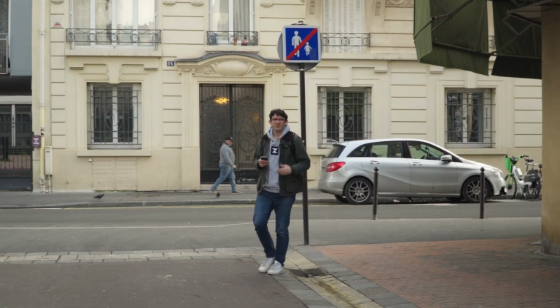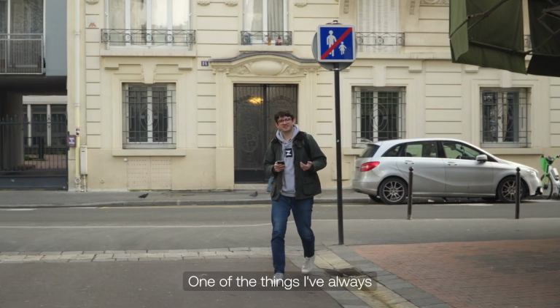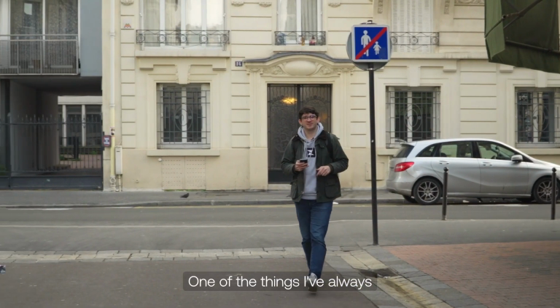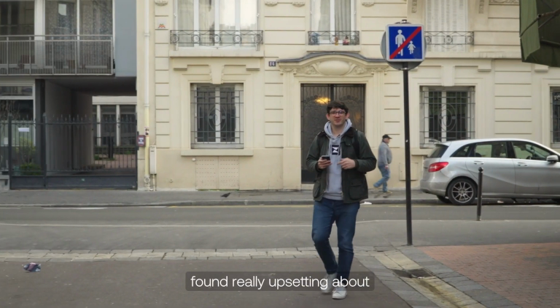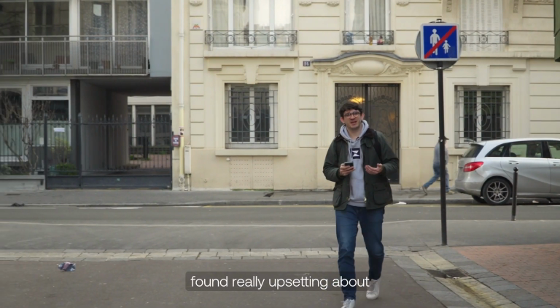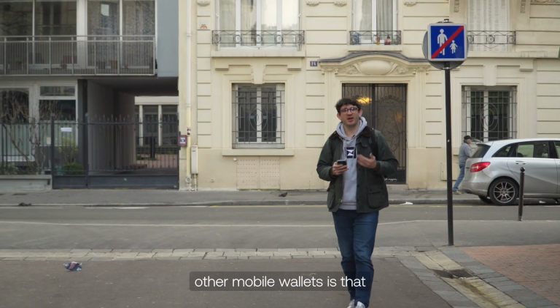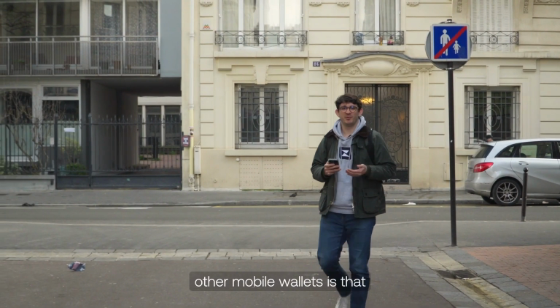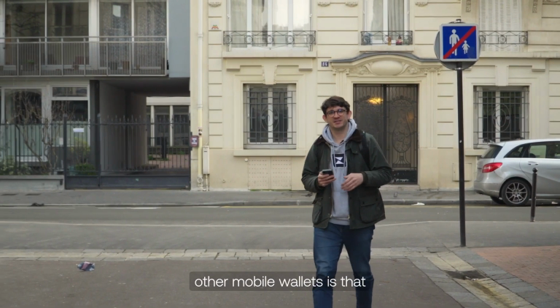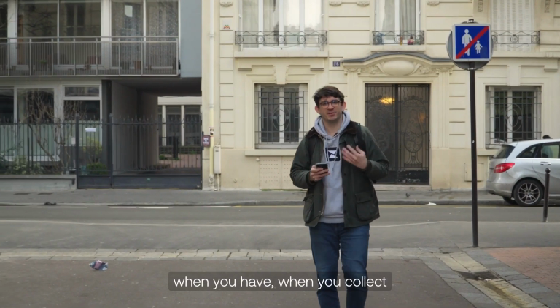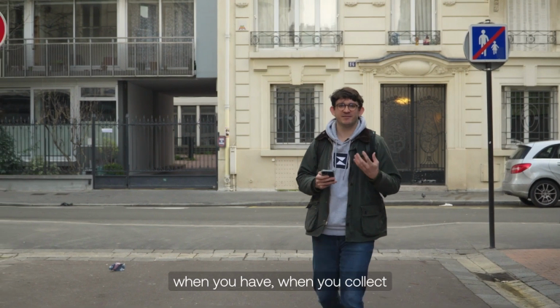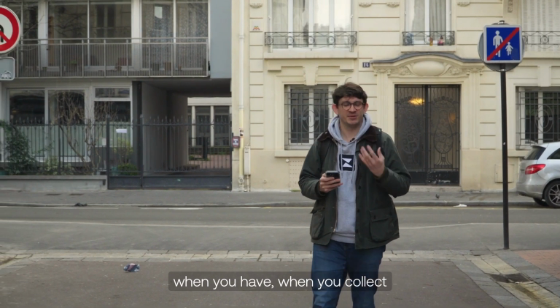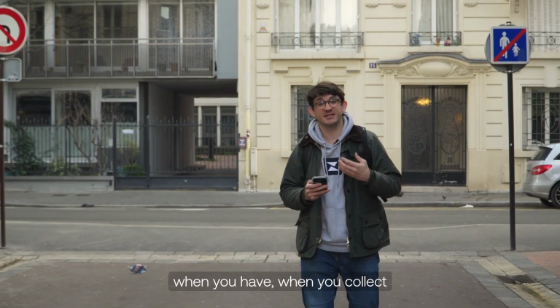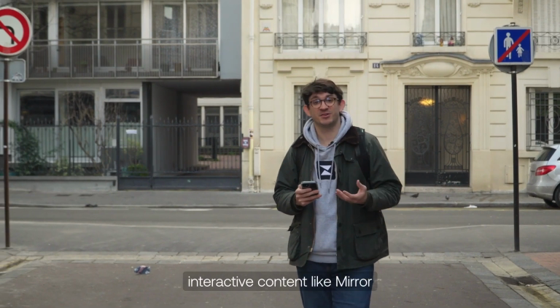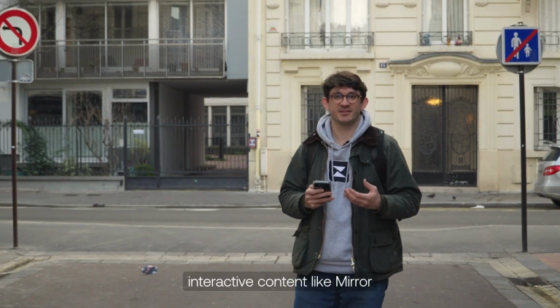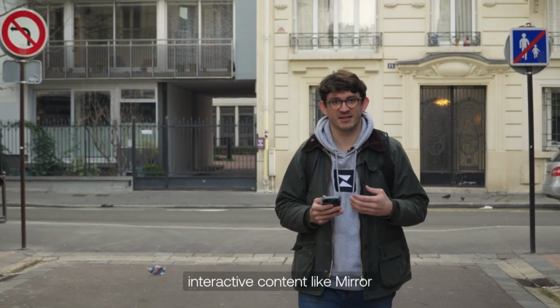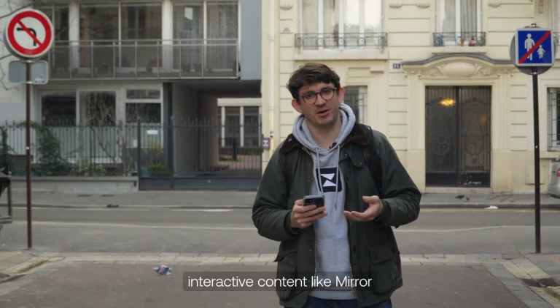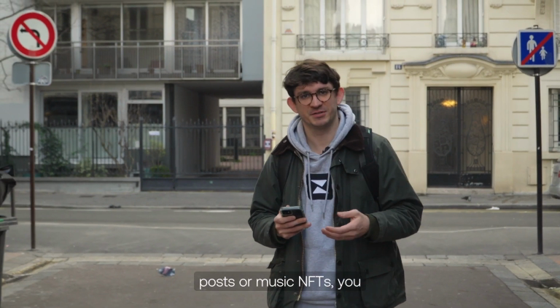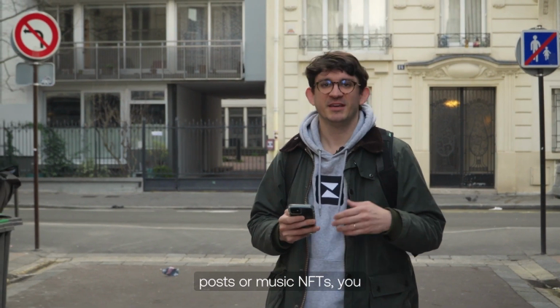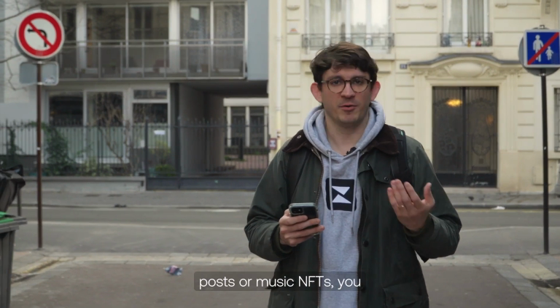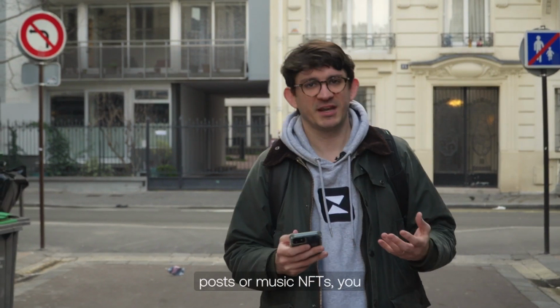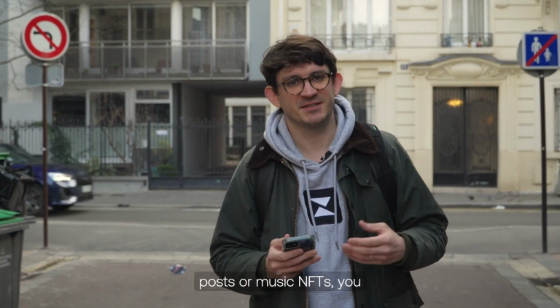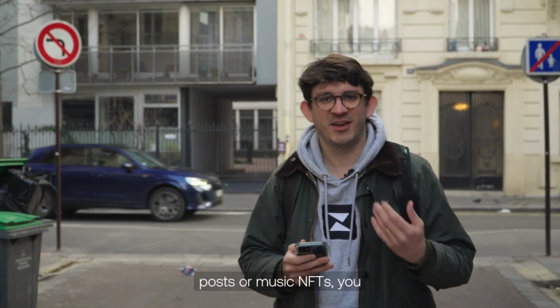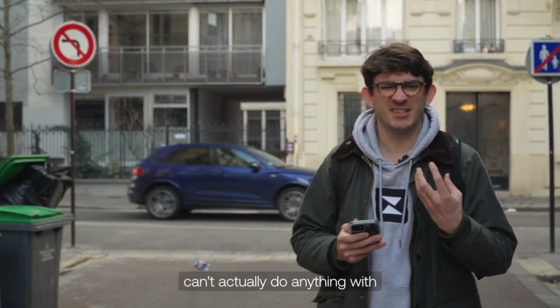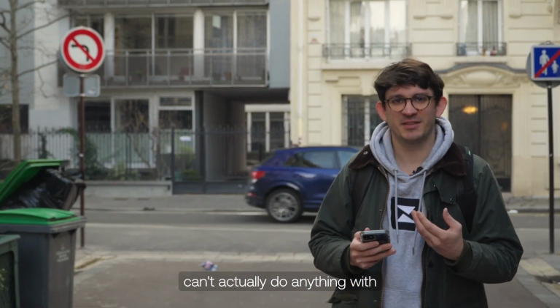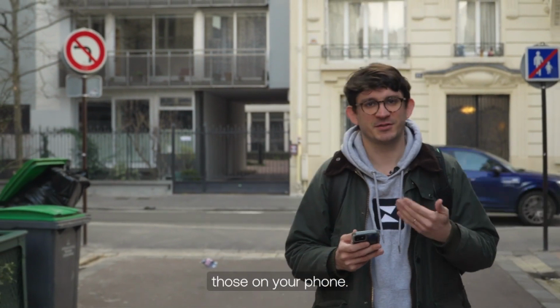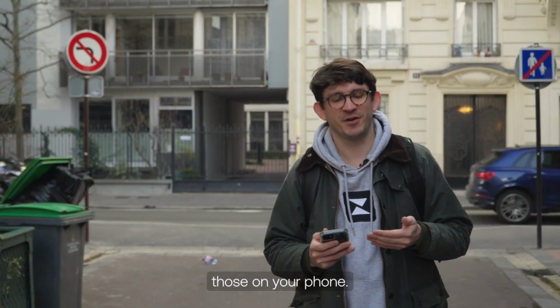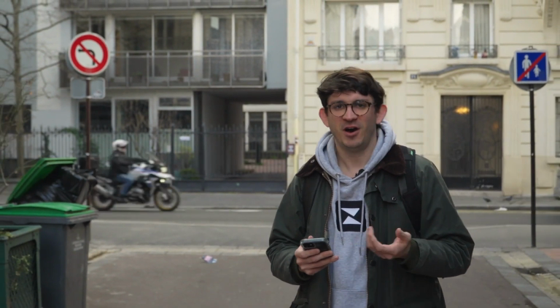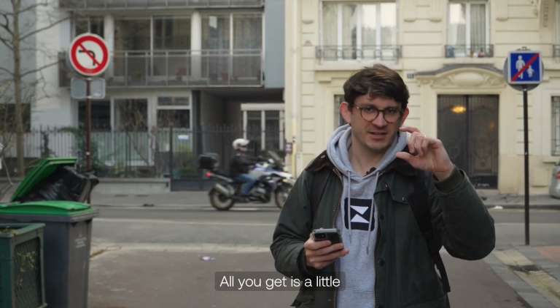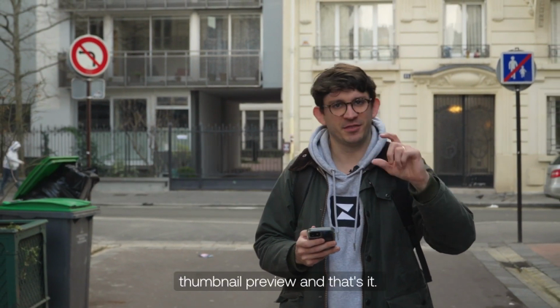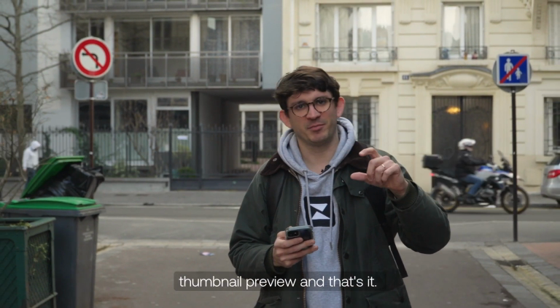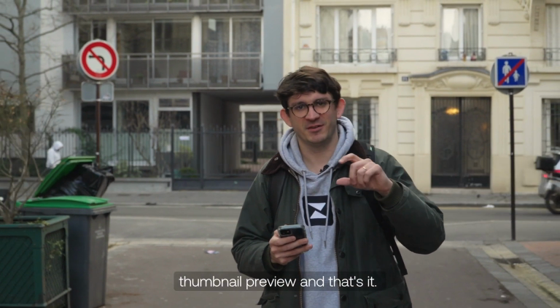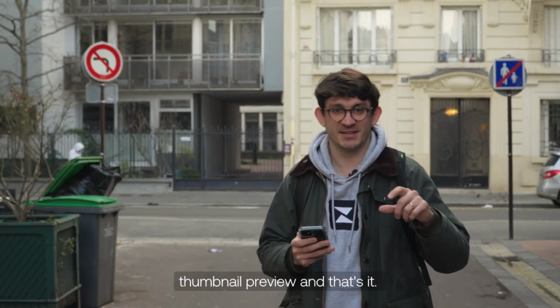One of the things I've always found really upsetting about other mobile wallets is that when you collect interactive content like Mirror posts or music NFTs, you can't actually do anything with those on your phone. All you get is a little thumbnail preview and that's it.